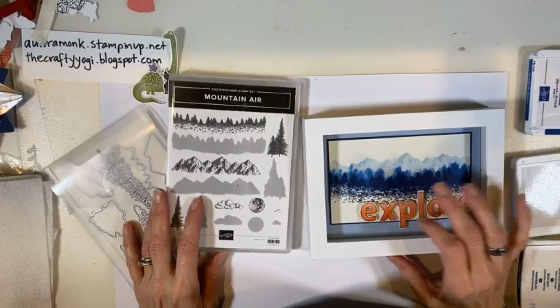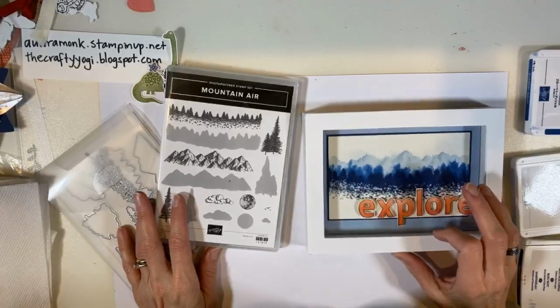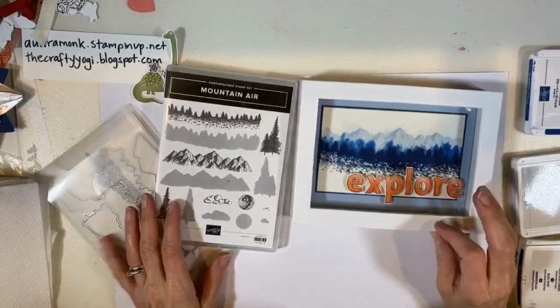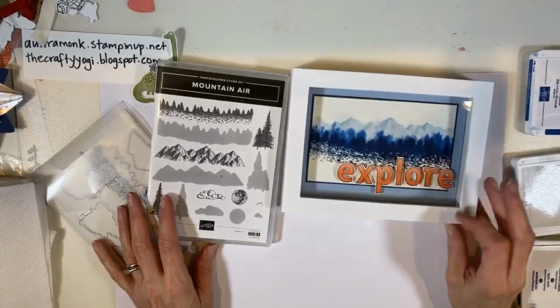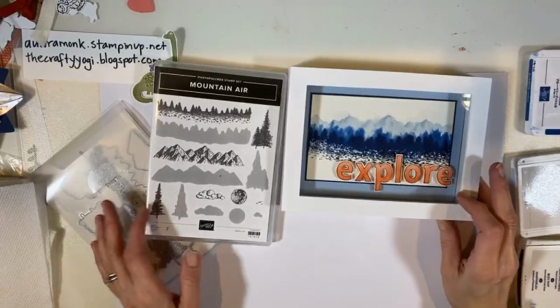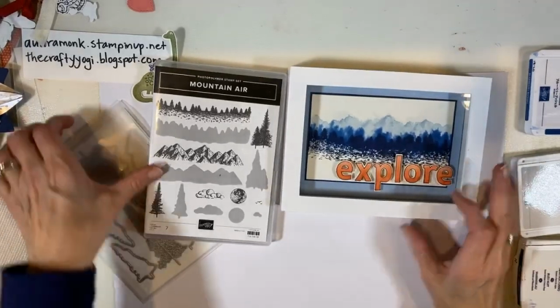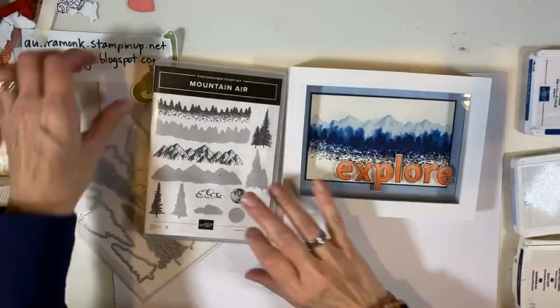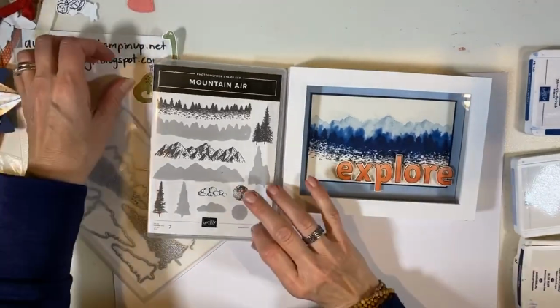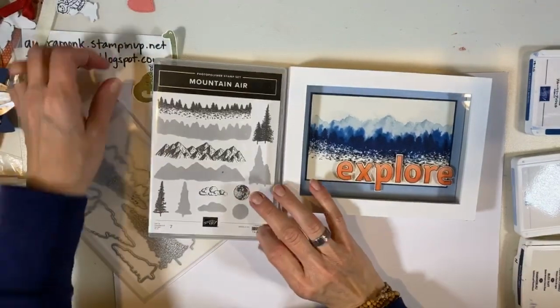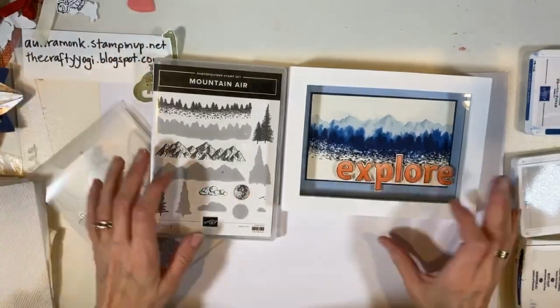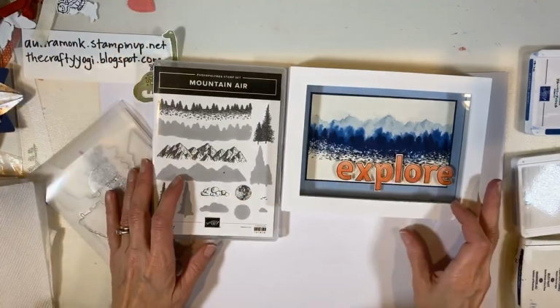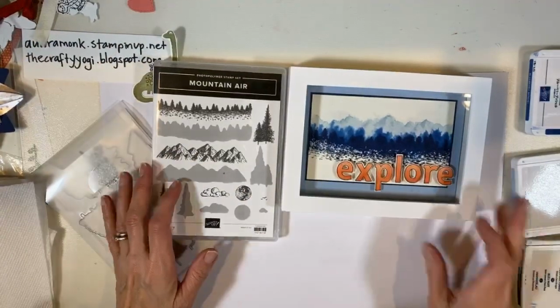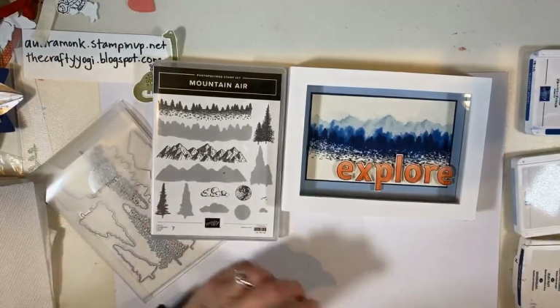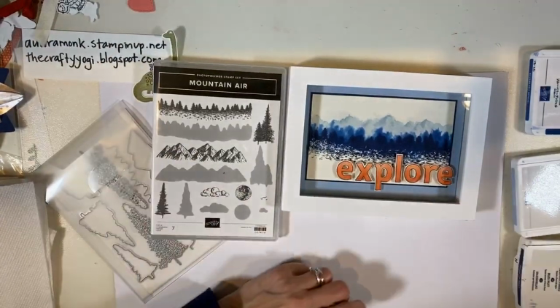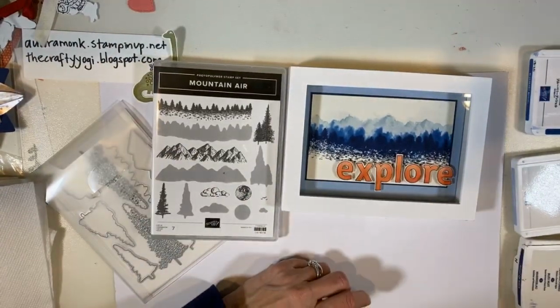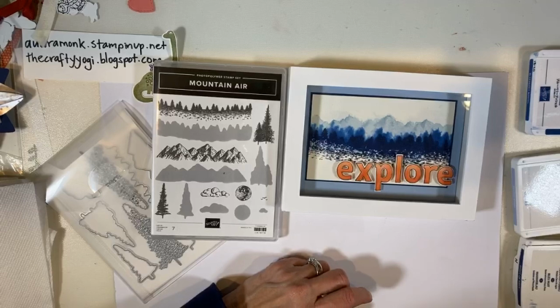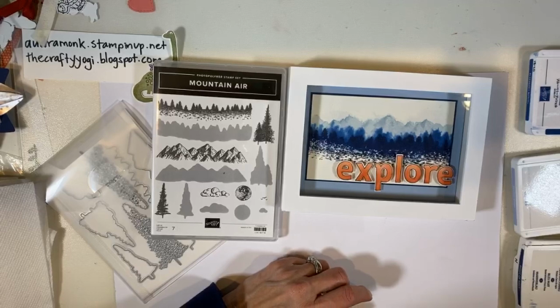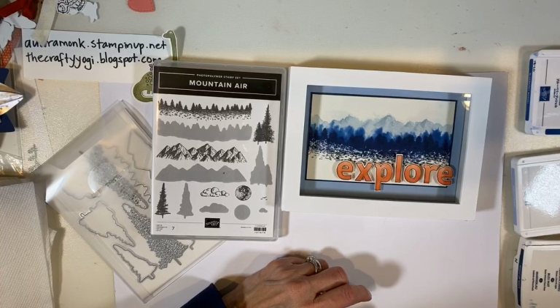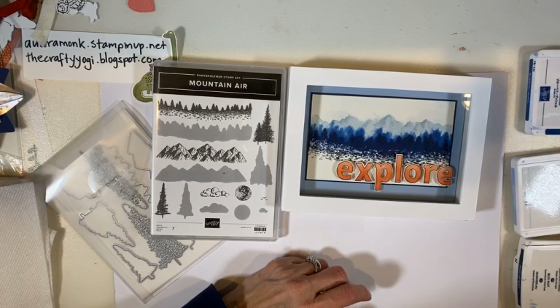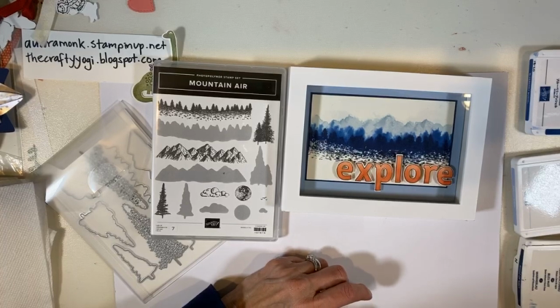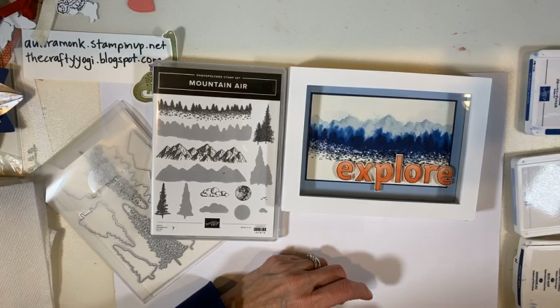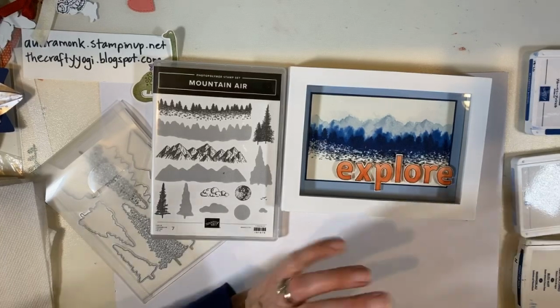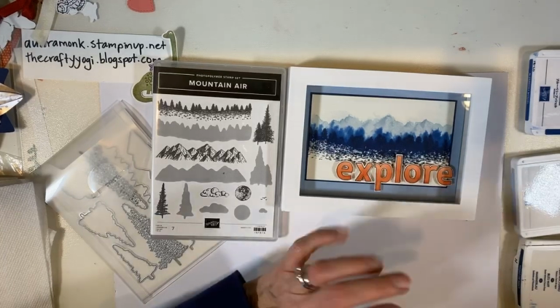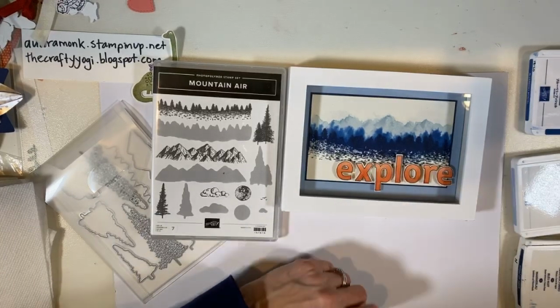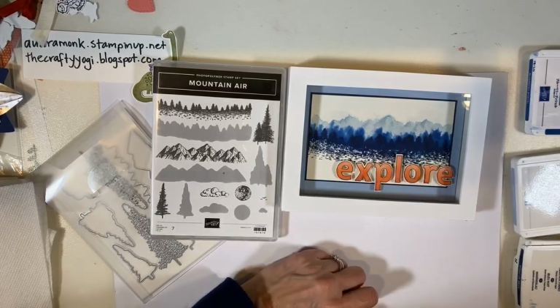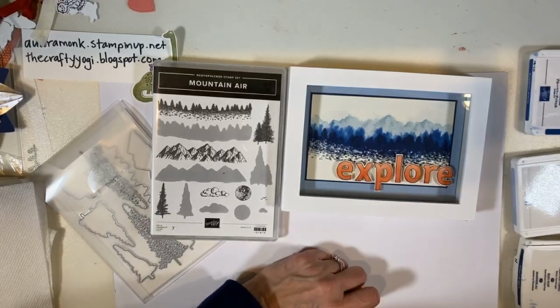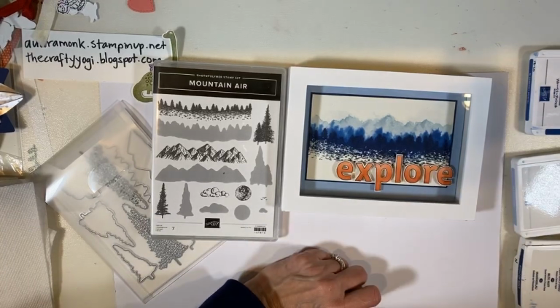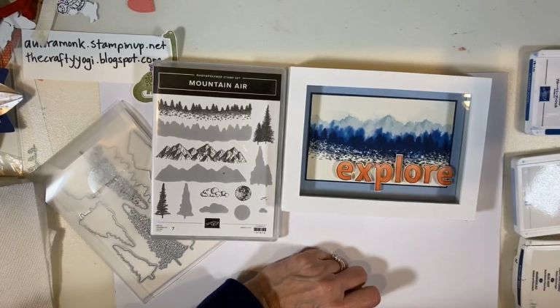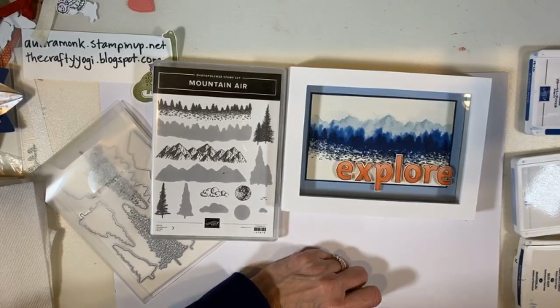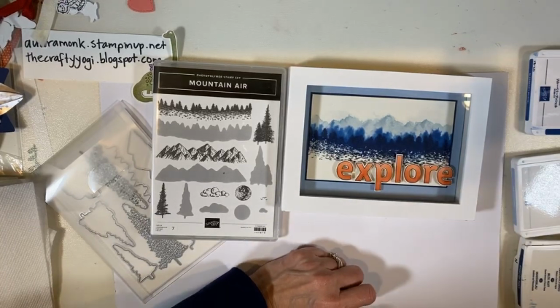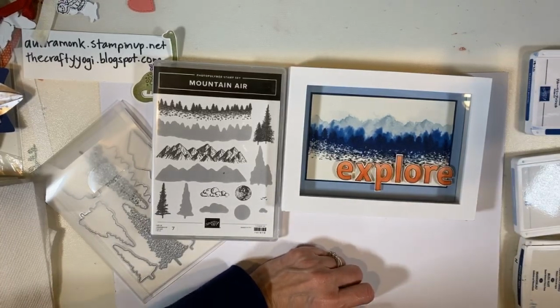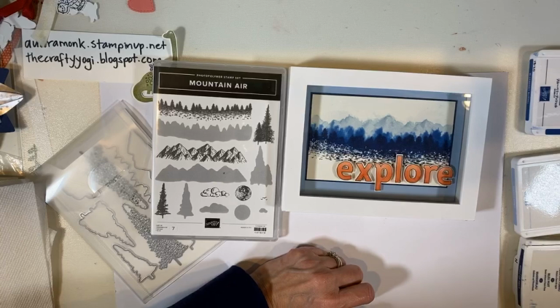Hi, crafty friends. It's Audra Monk, the Crafty Yogi, and welcome to the Crafty Corner. I'm getting my computer started, so if you're here, you can say hi.